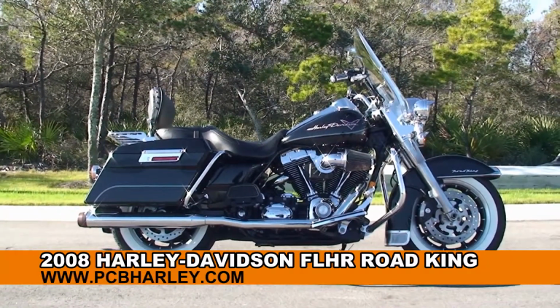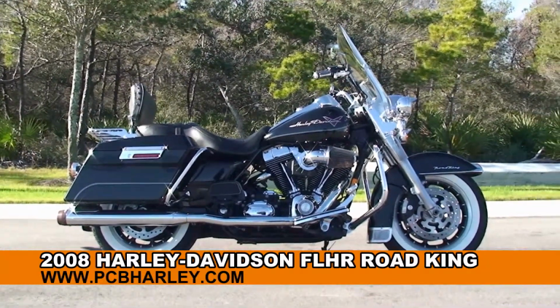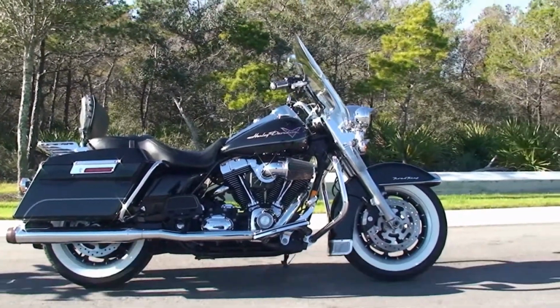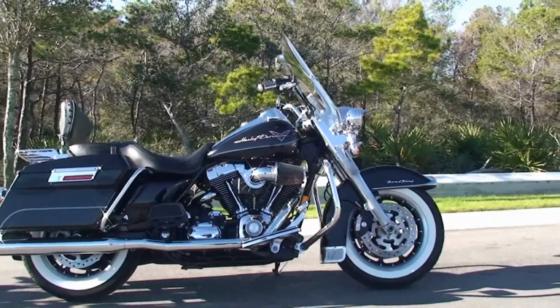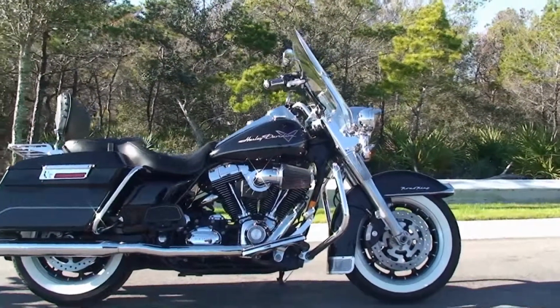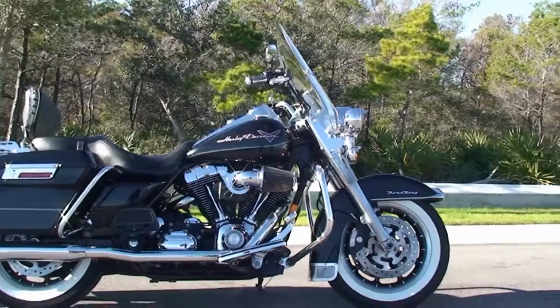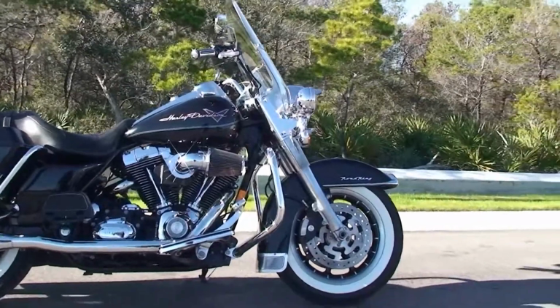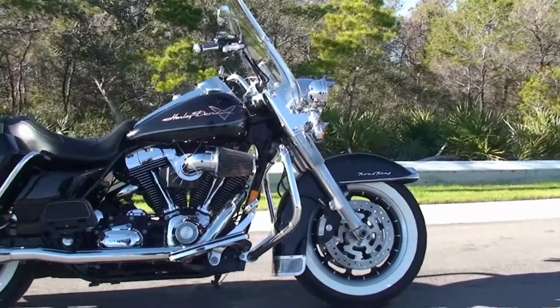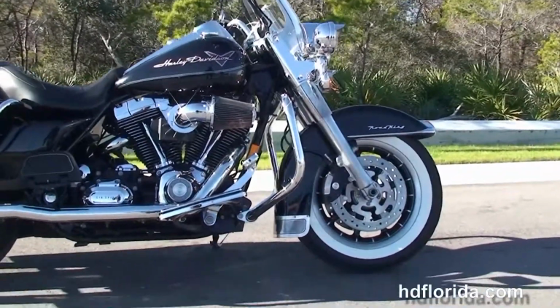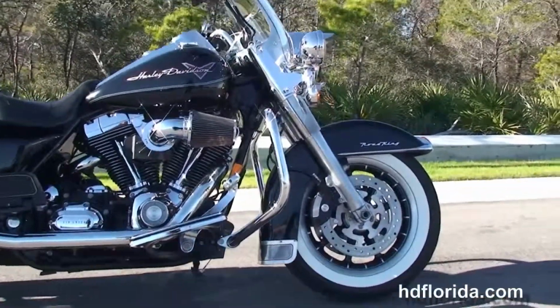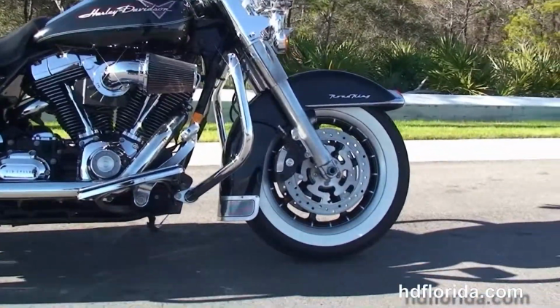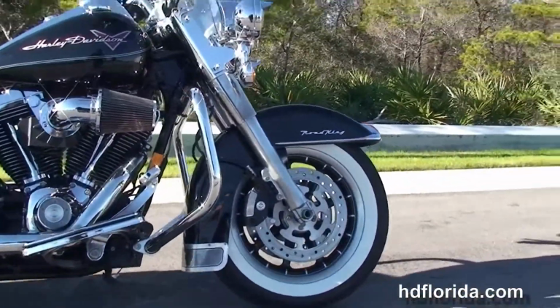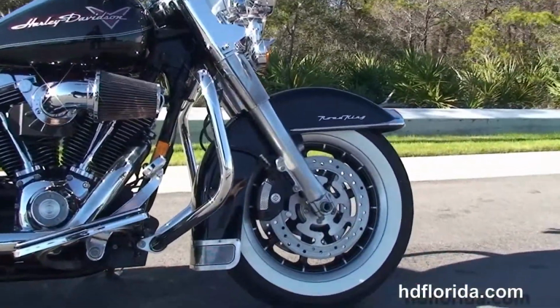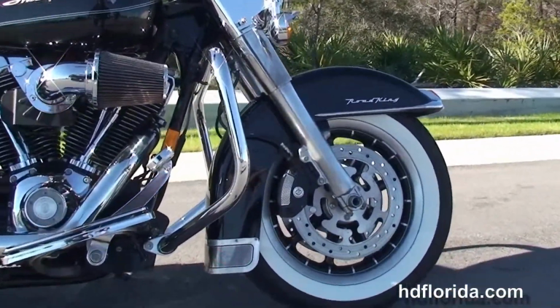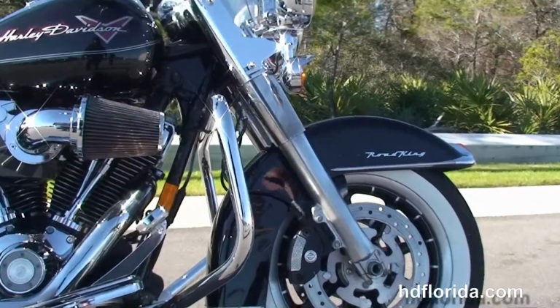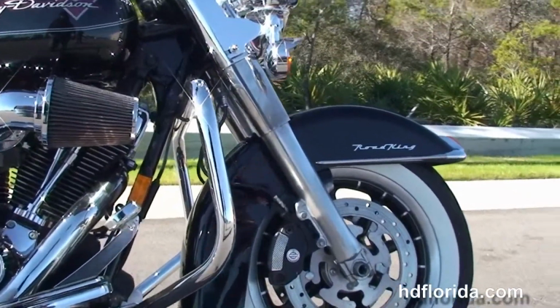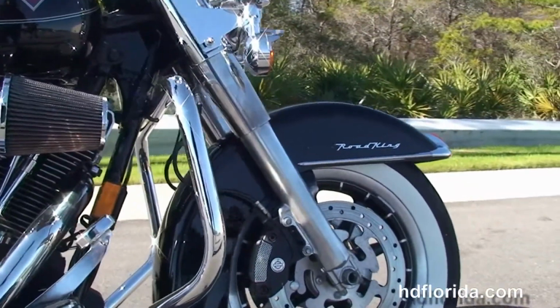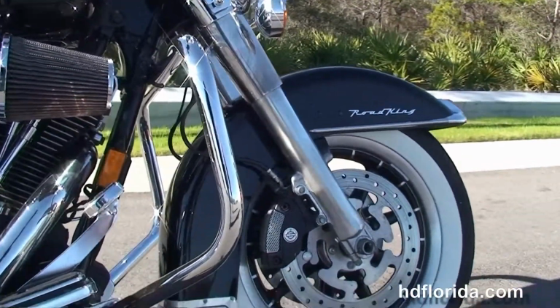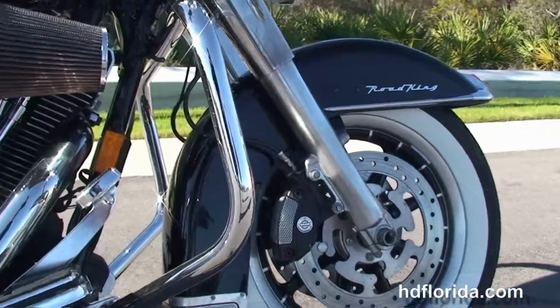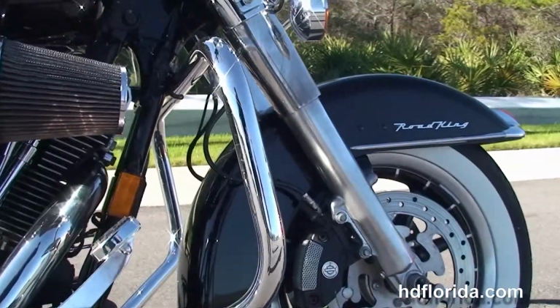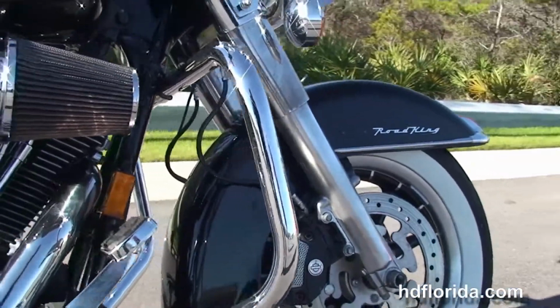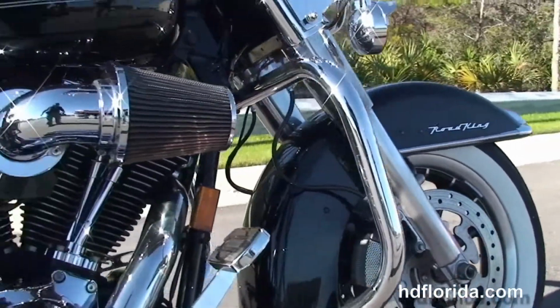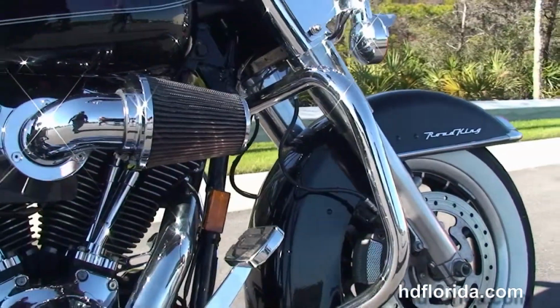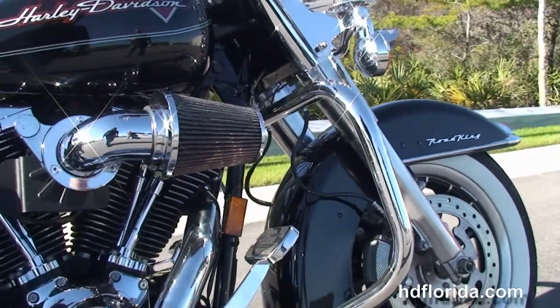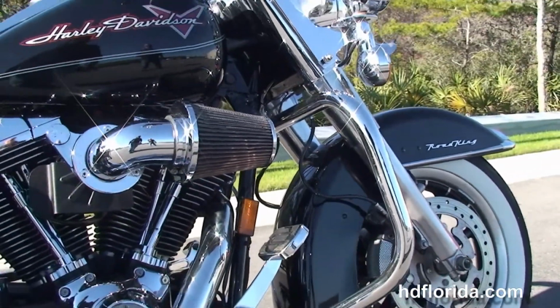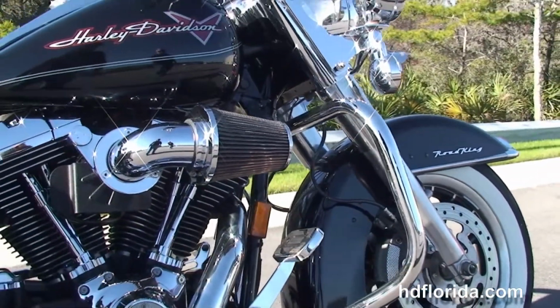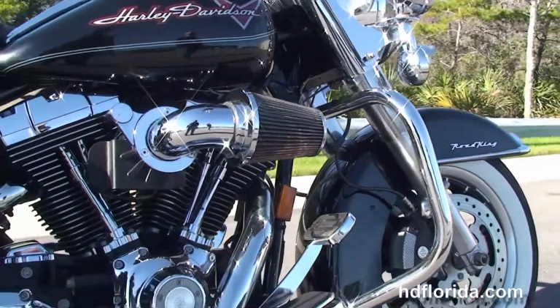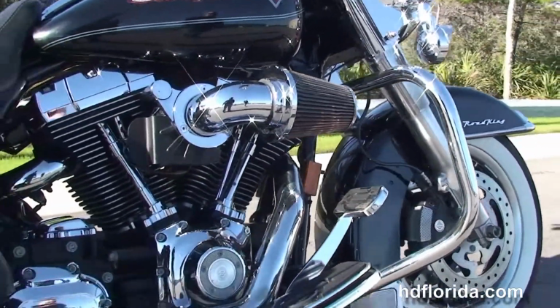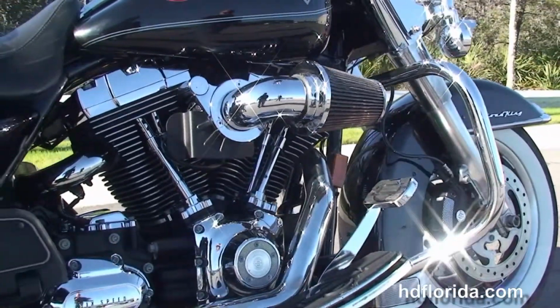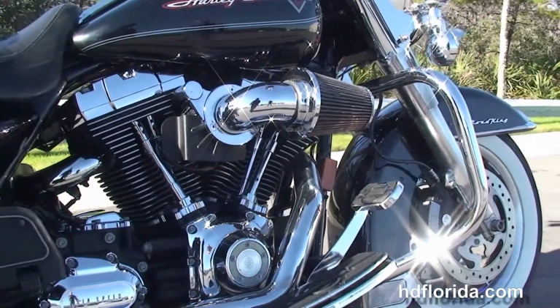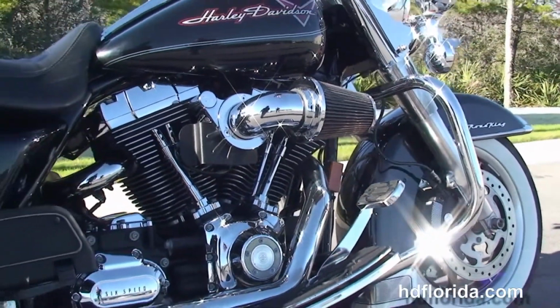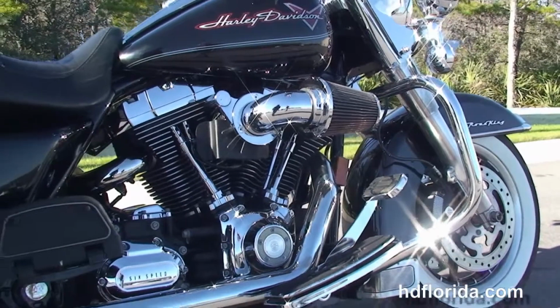The Road King starts out front with the 9-spoke mag wheels and the nostalgic white wall tires. We head on back to the full-size chrome engine guard. We've got the 96 cubic inch twin cam engine with 6-speed cruise drive transmission,